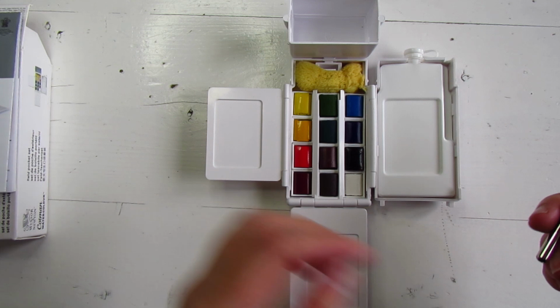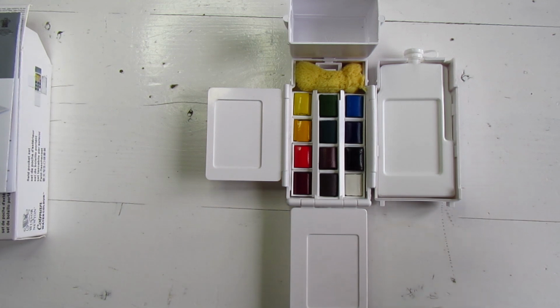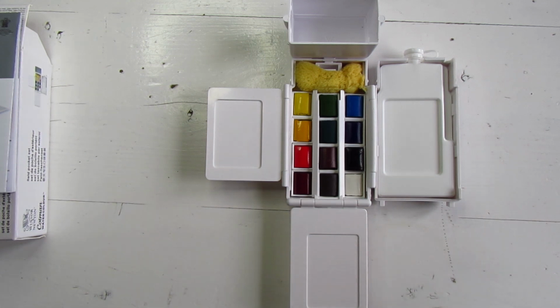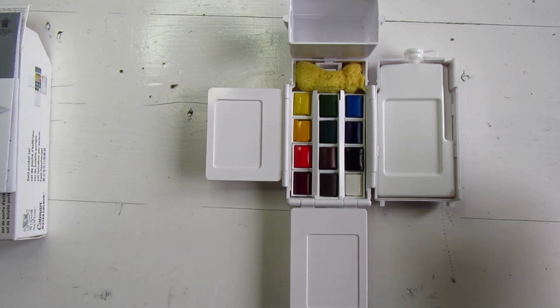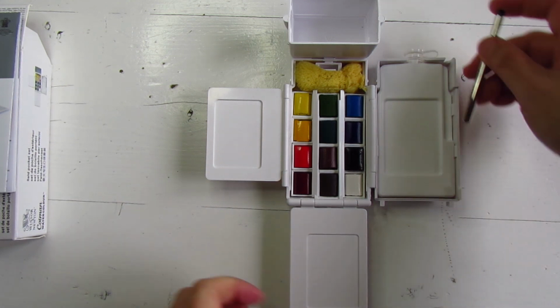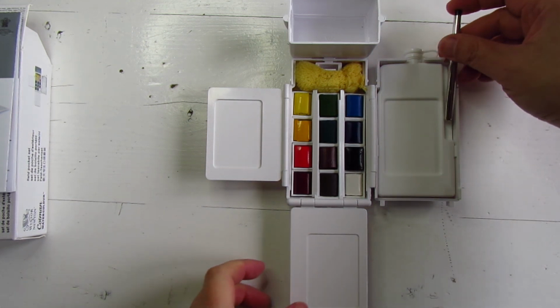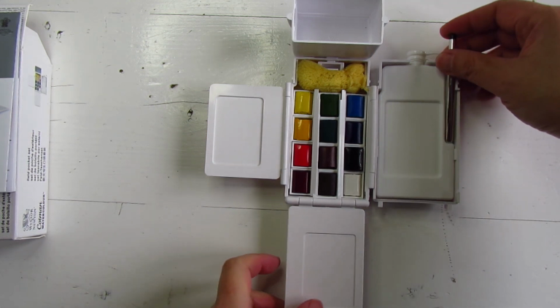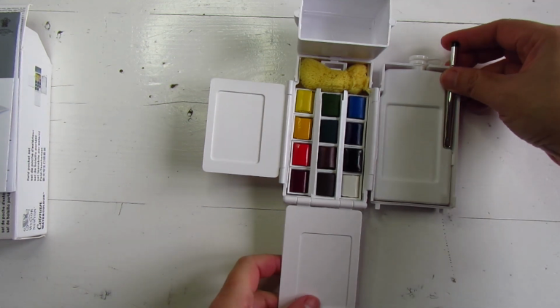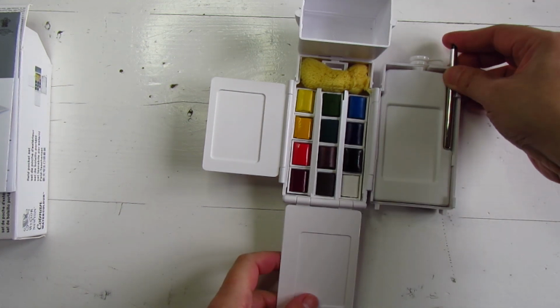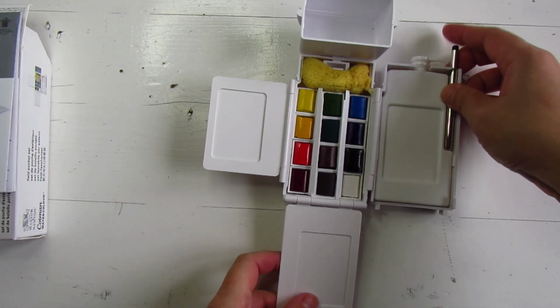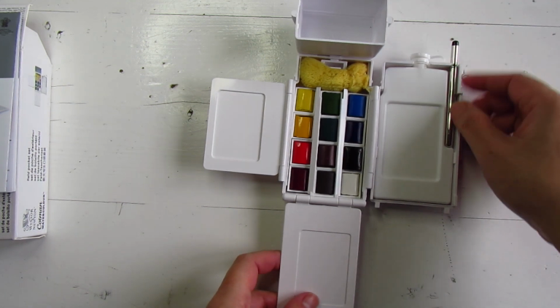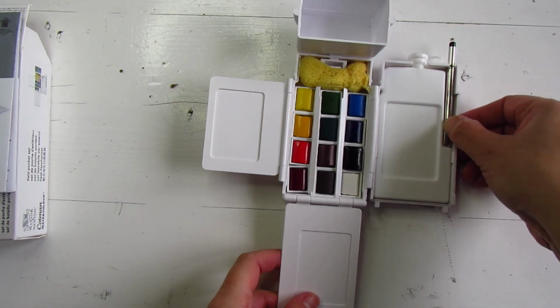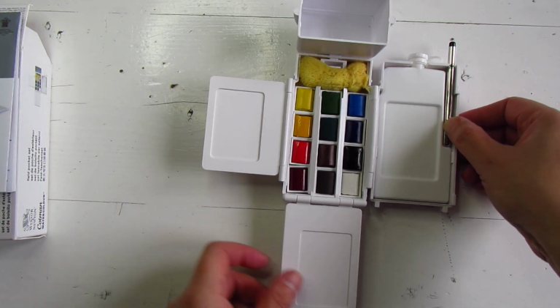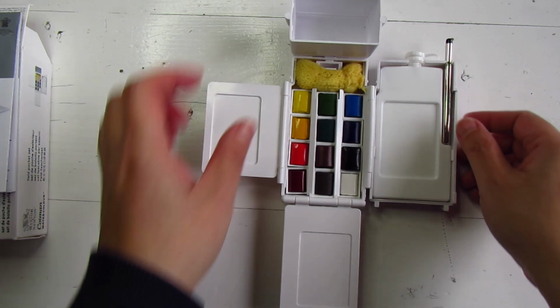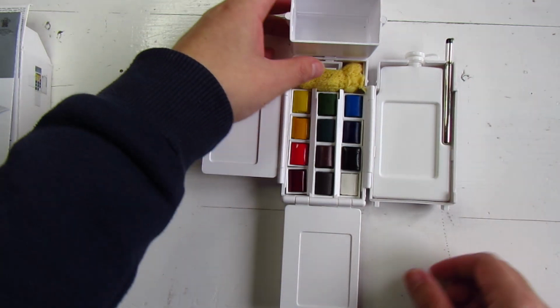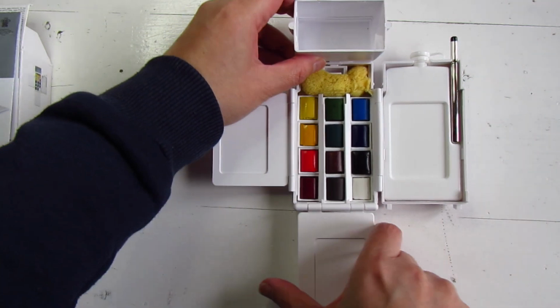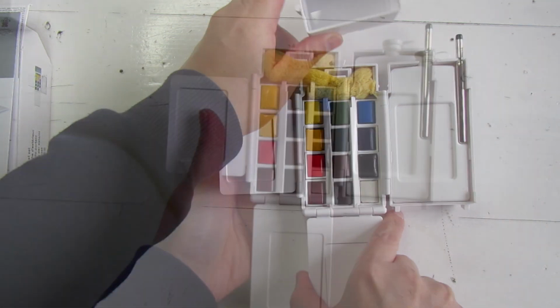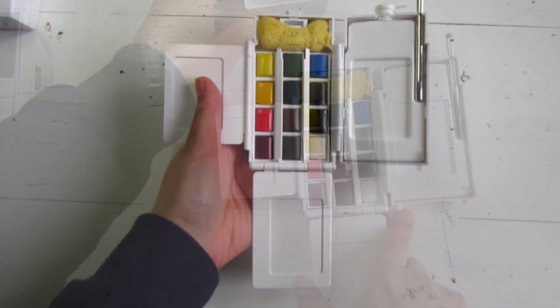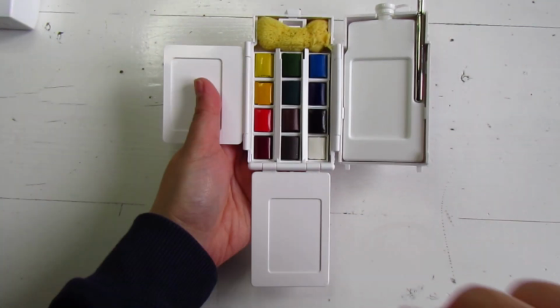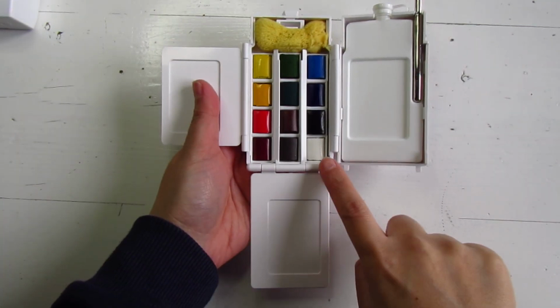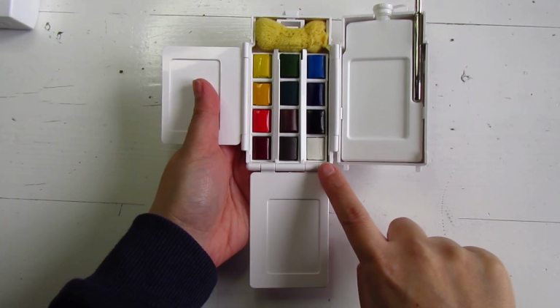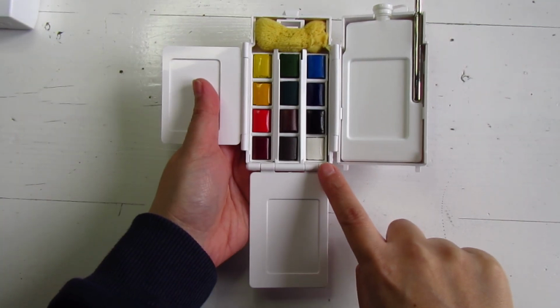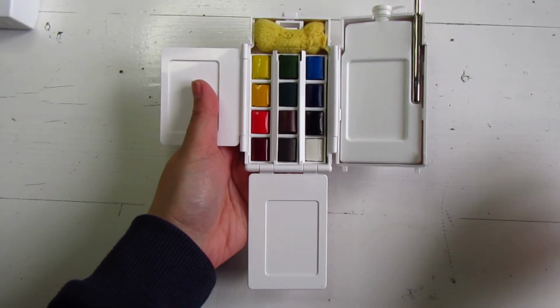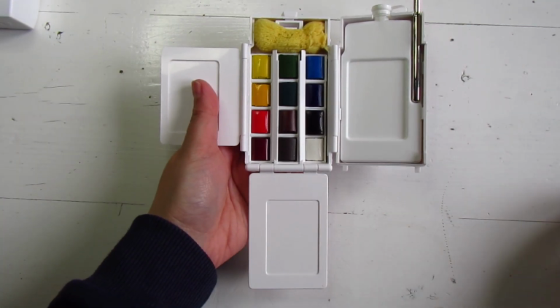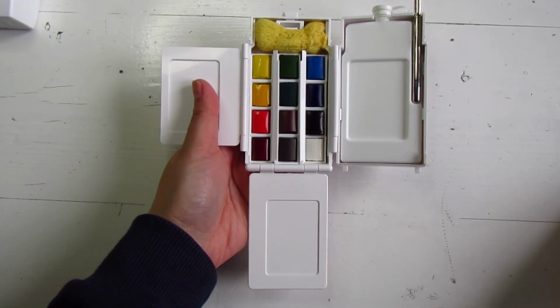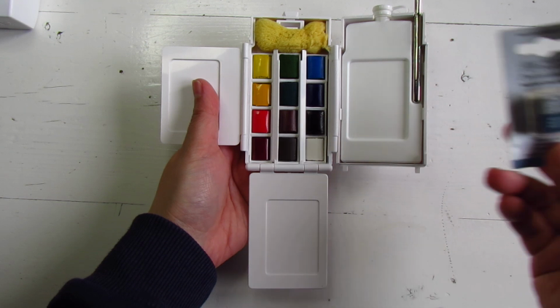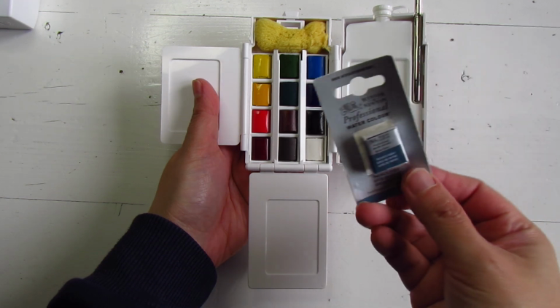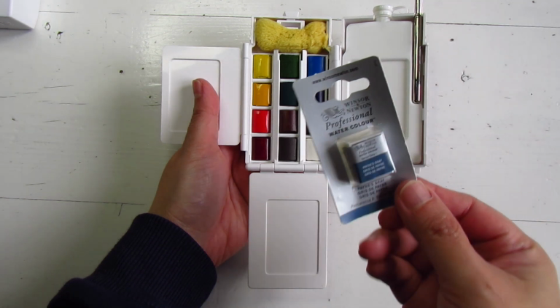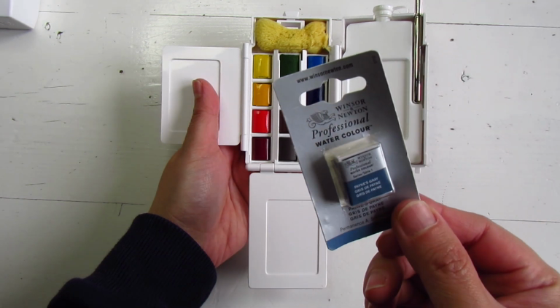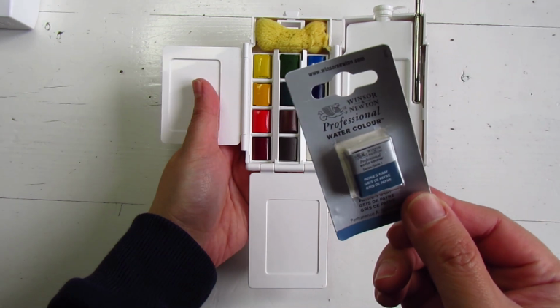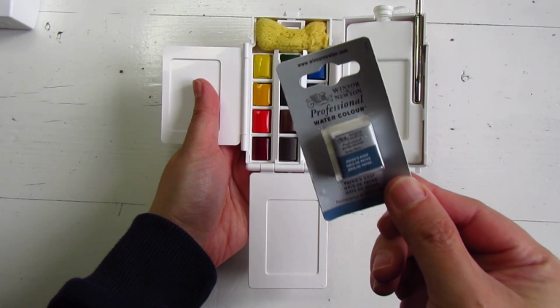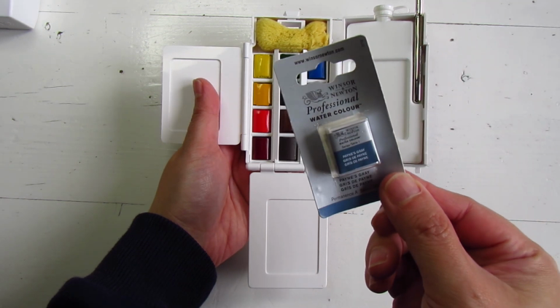I'm happy with the colours in this set because they are suited for almost any painting I'll do. But I've decided to swap out Chinese white for Payne's grey, as it's a colour I use regularly.